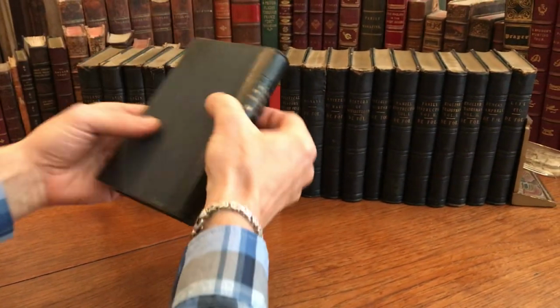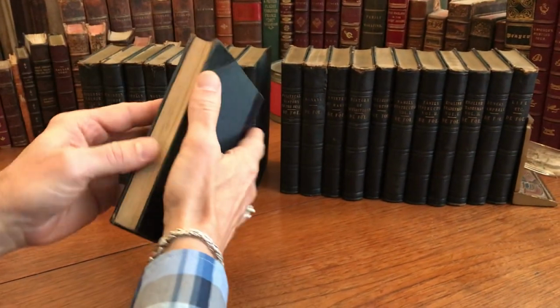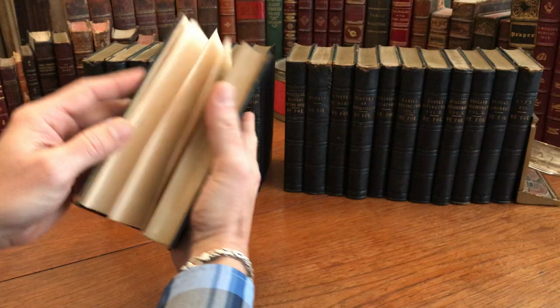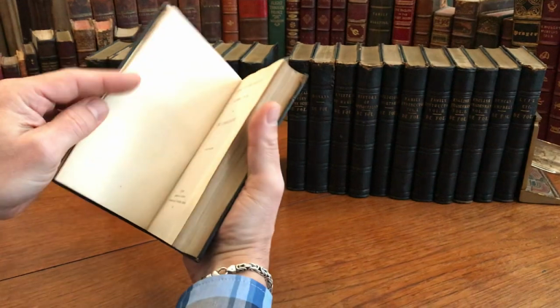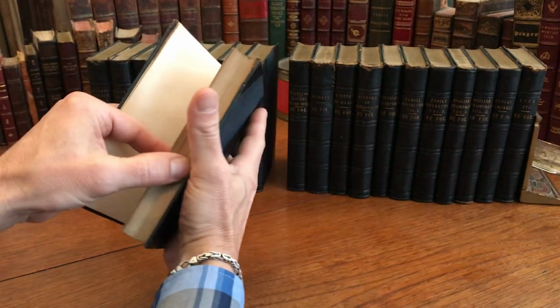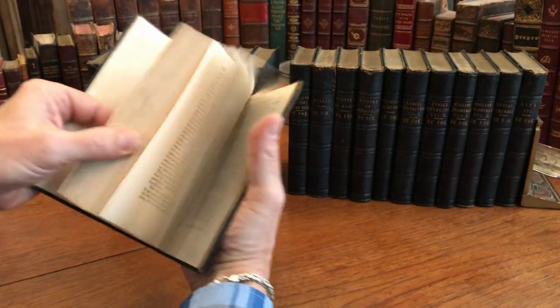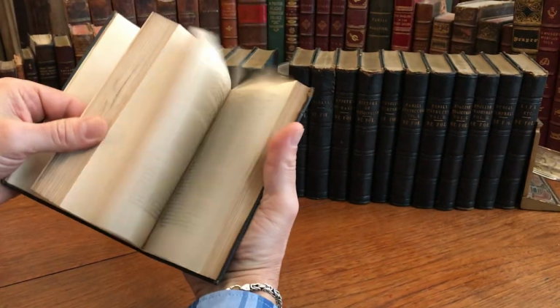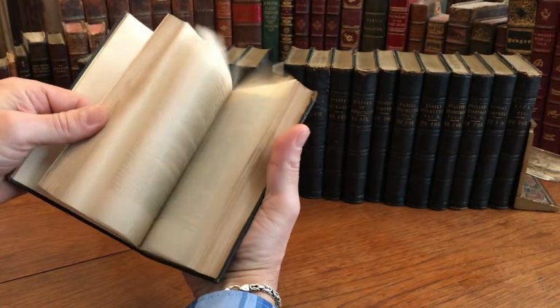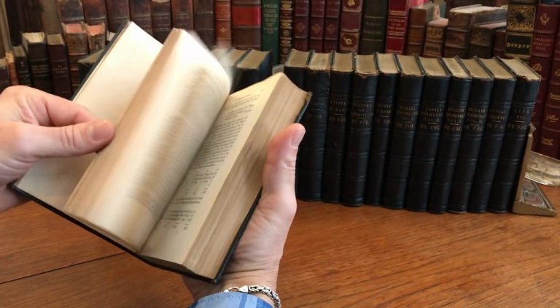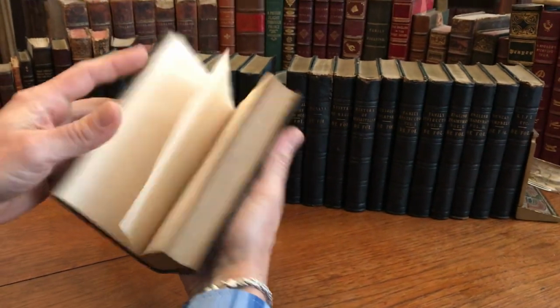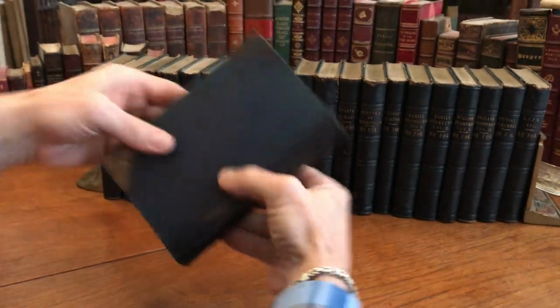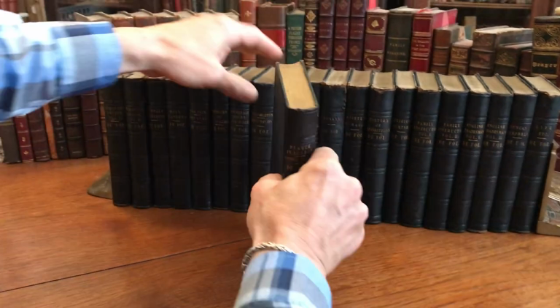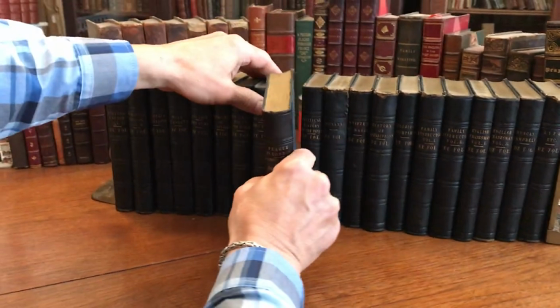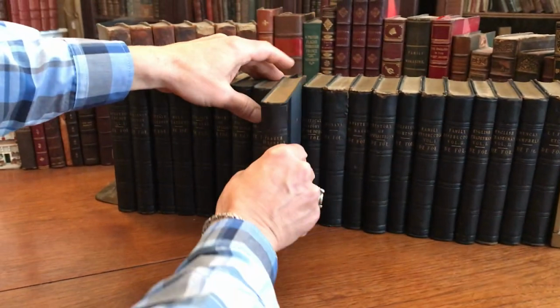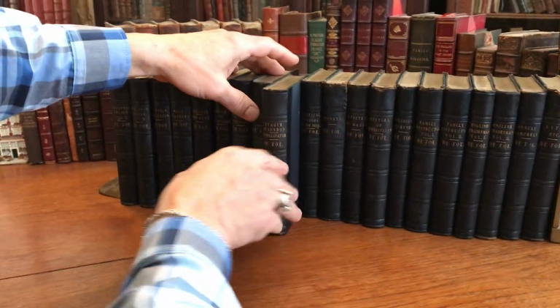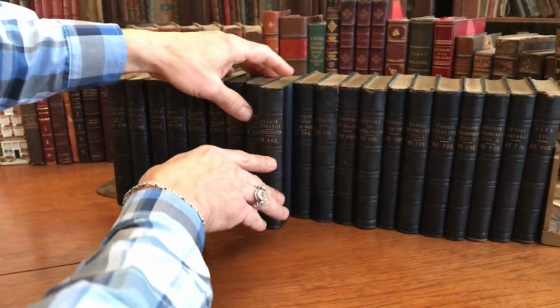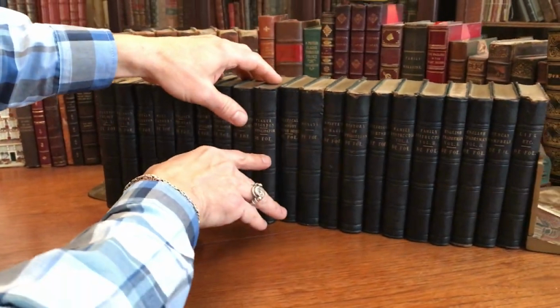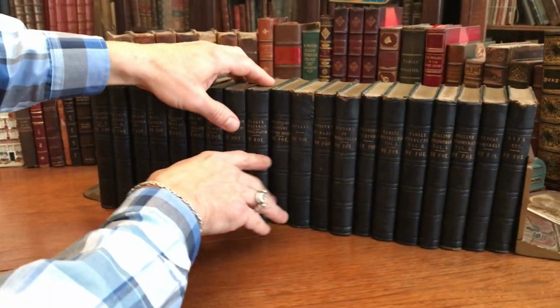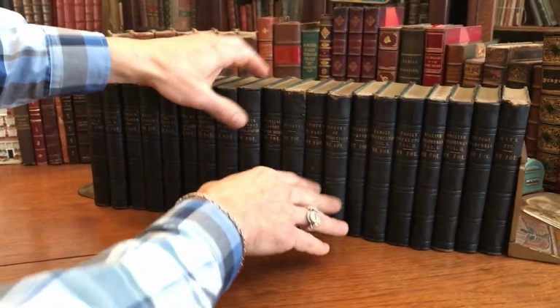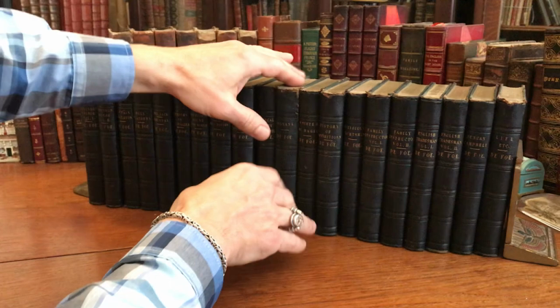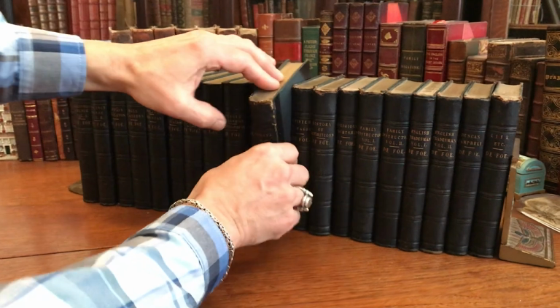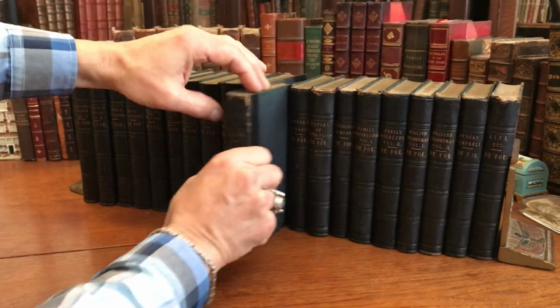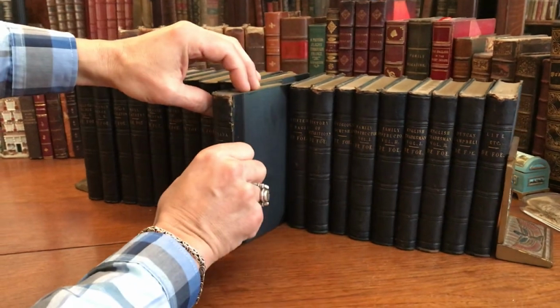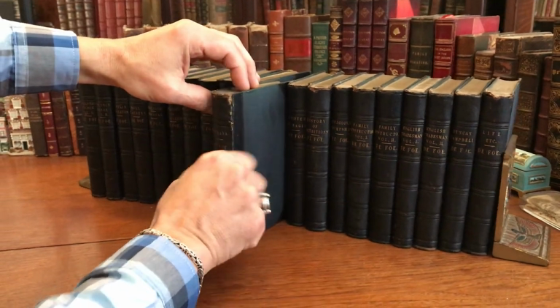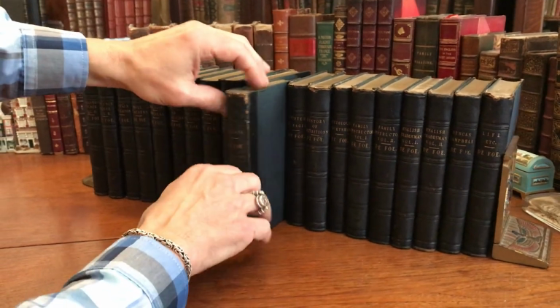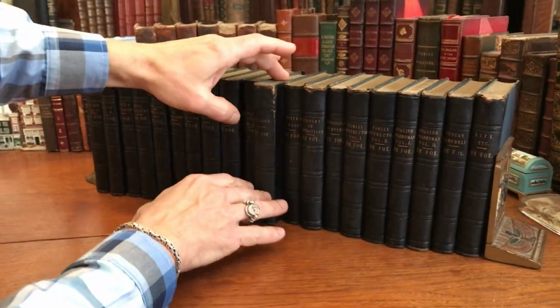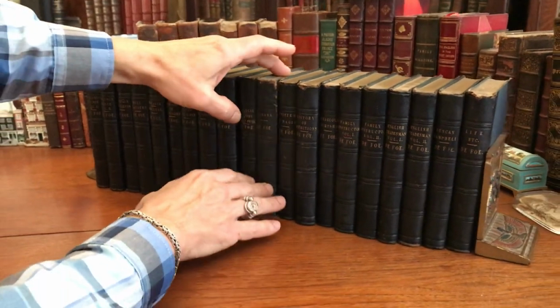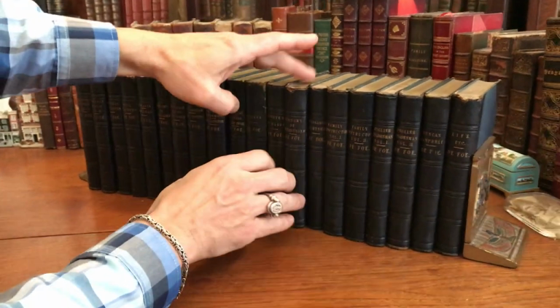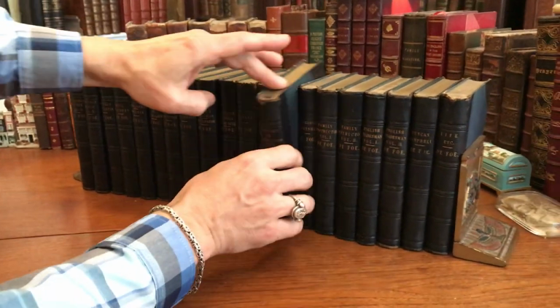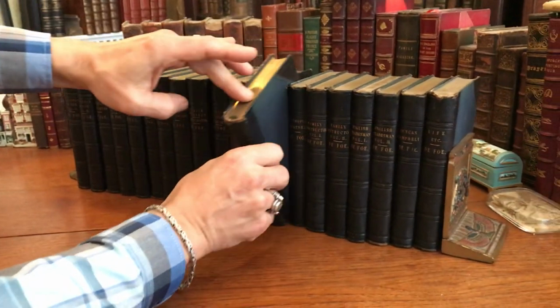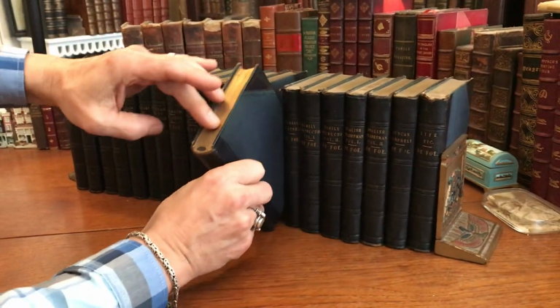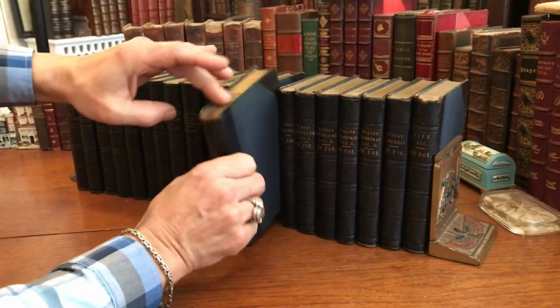And so this set of 20 volumes, which is complete, is now available online from me, Brian DeMambro.